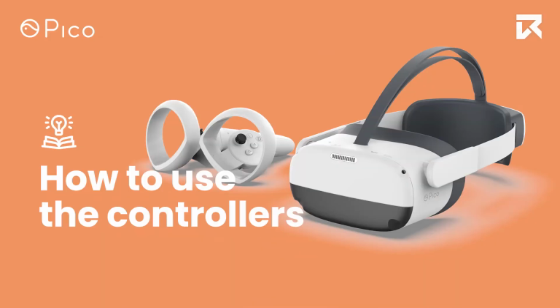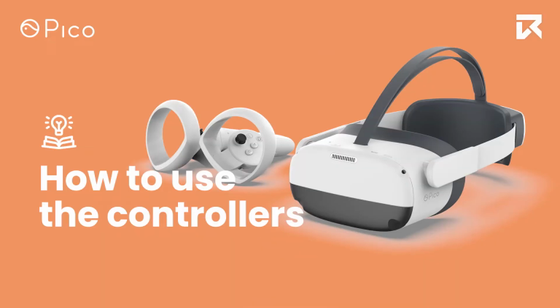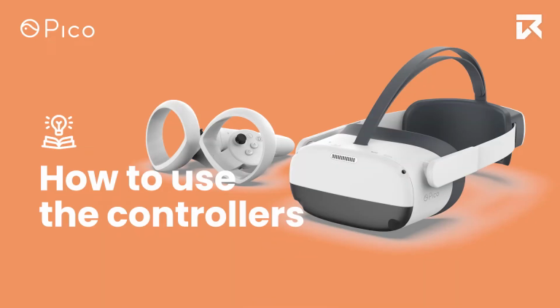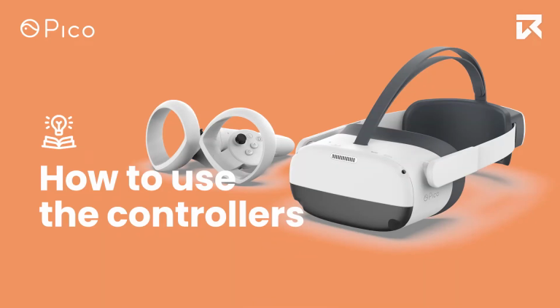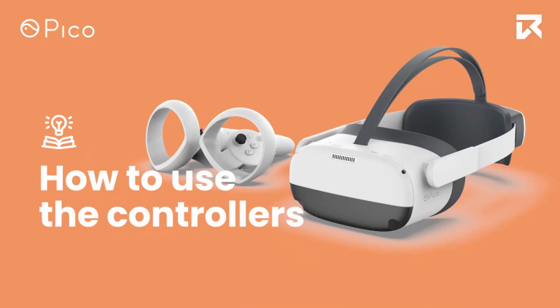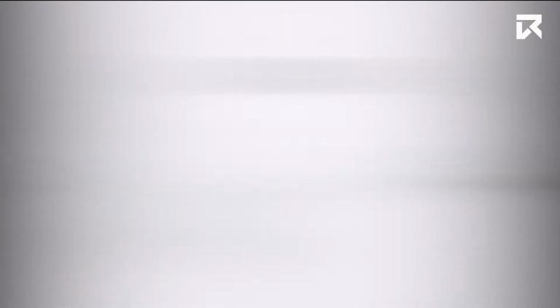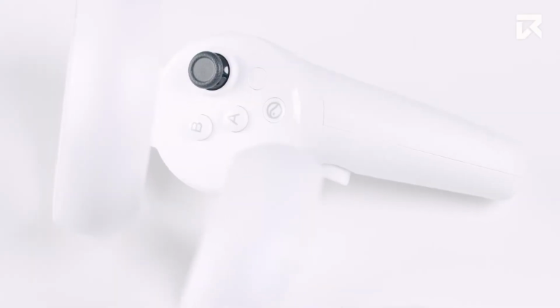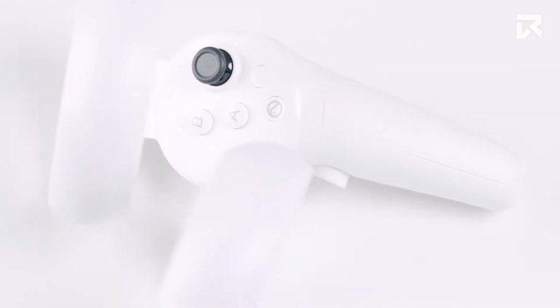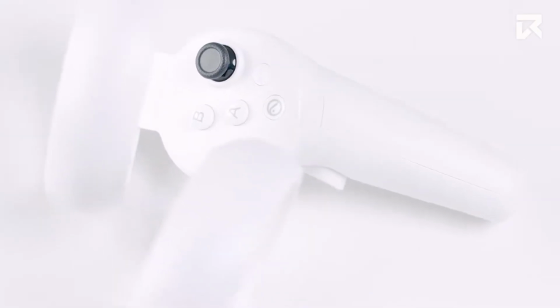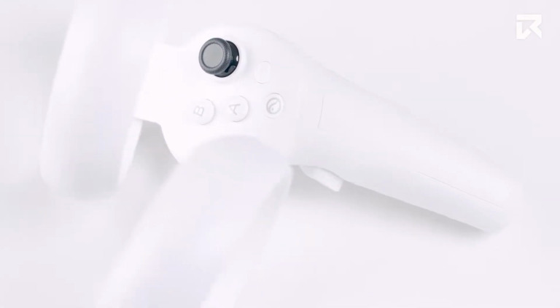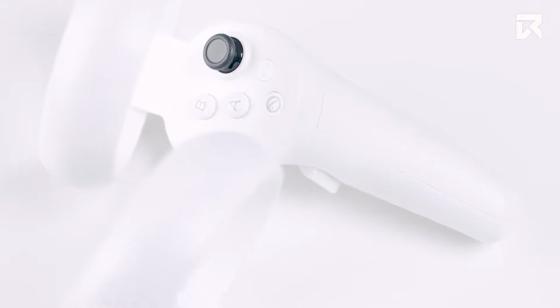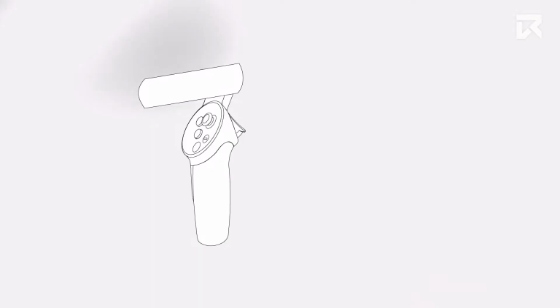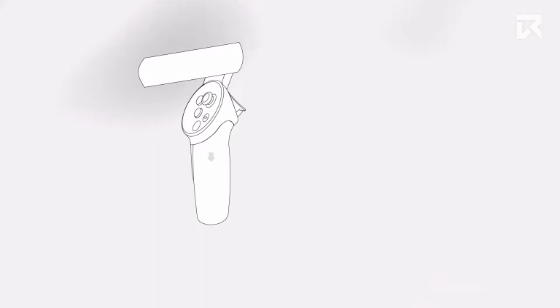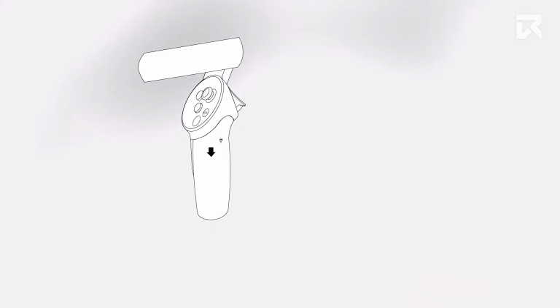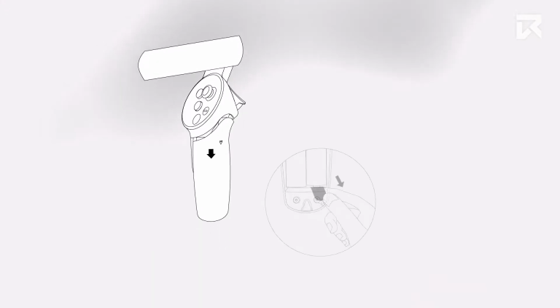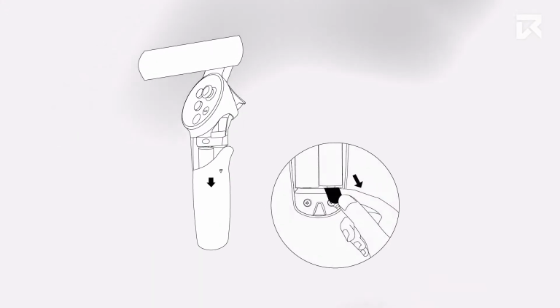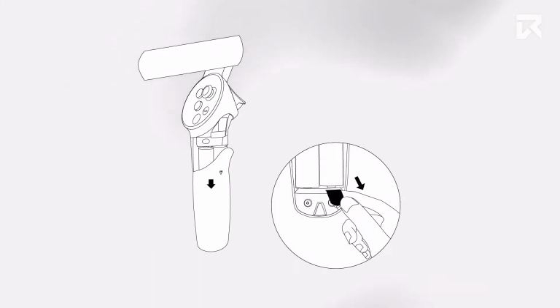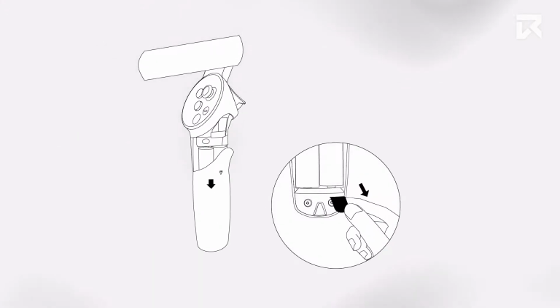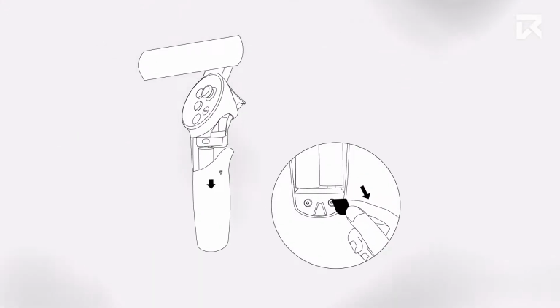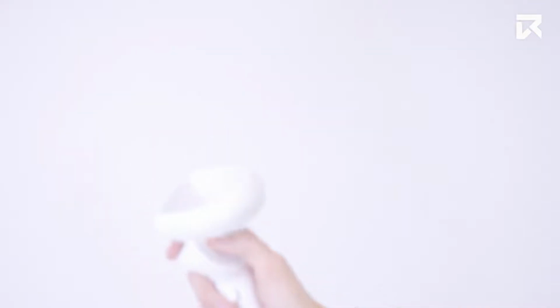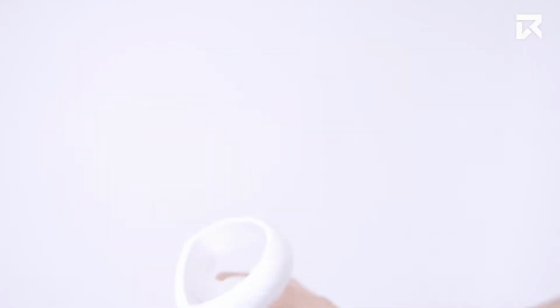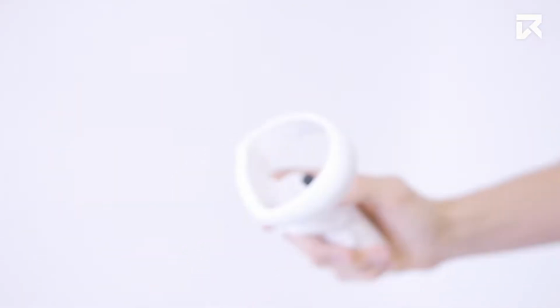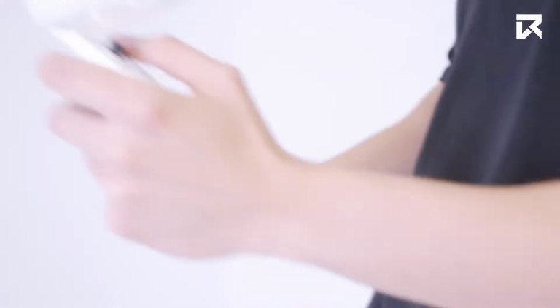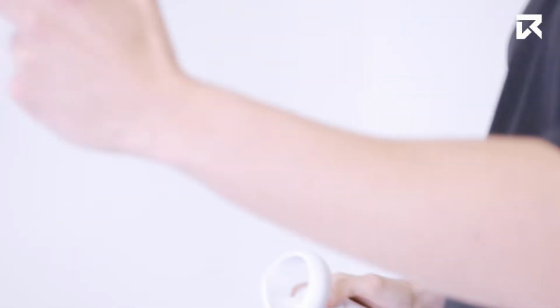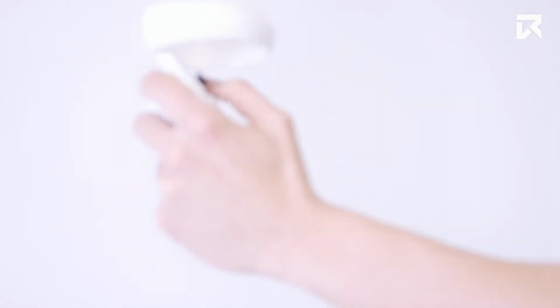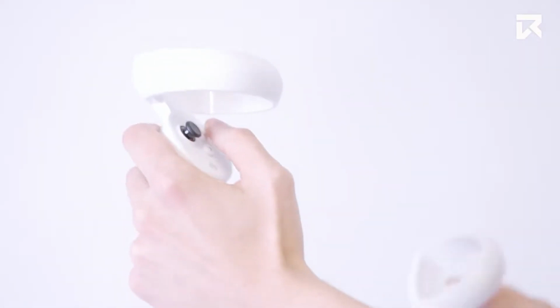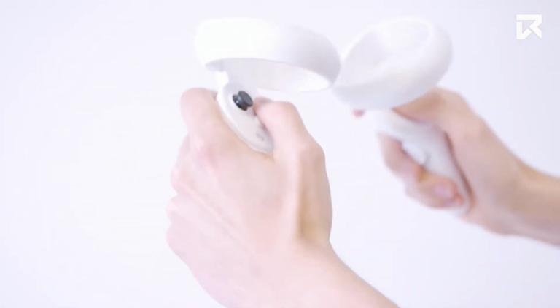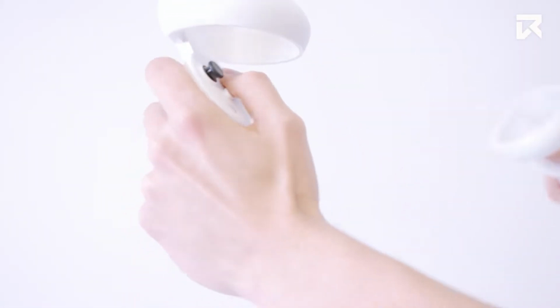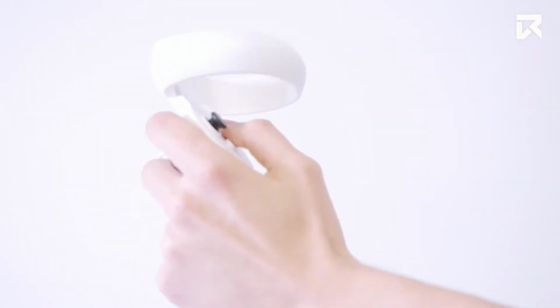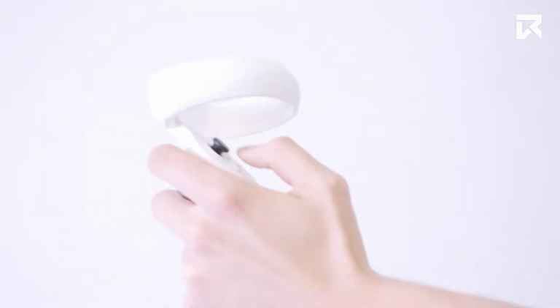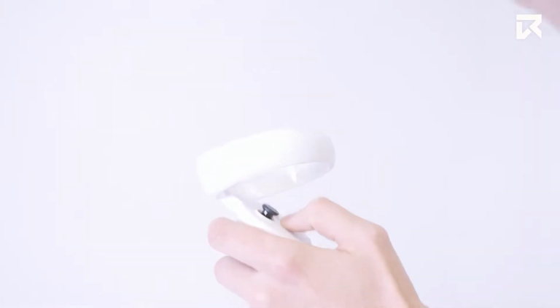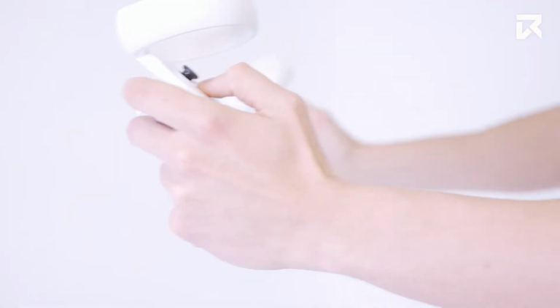Next, prepare the controllers by removing the seal within the controllers above the supplied batteries. The controllers will be your main input for interacting with the headset and the content you will experience.